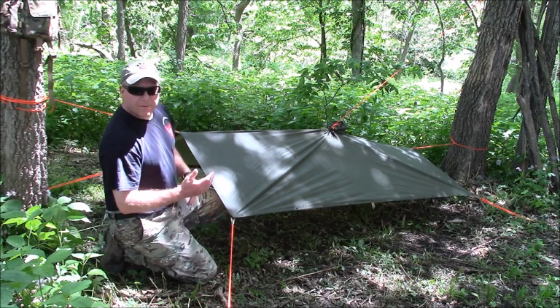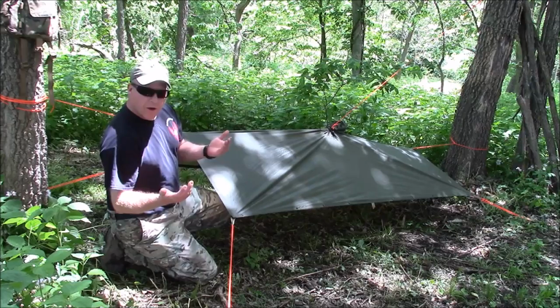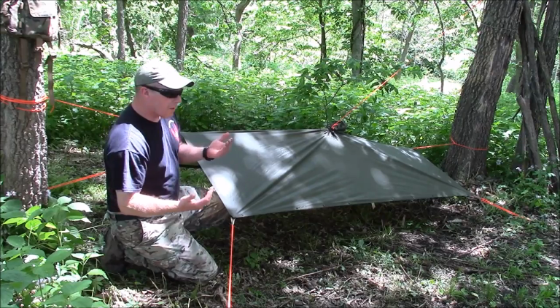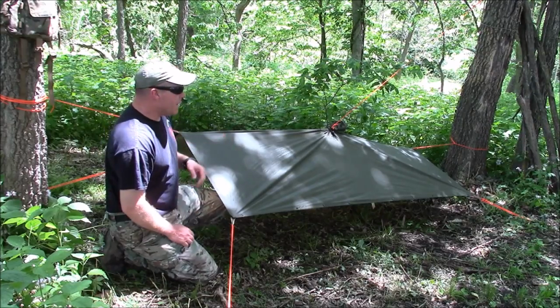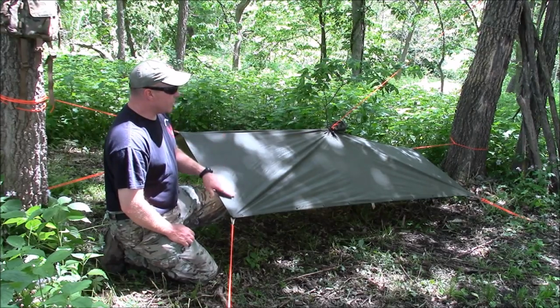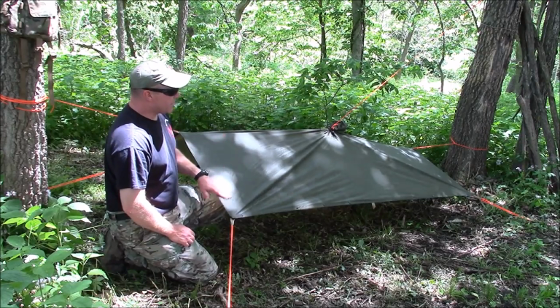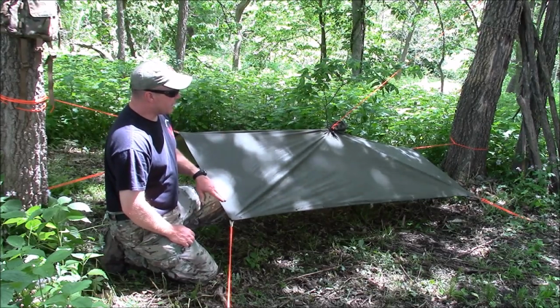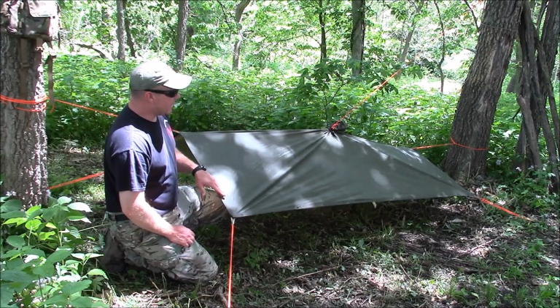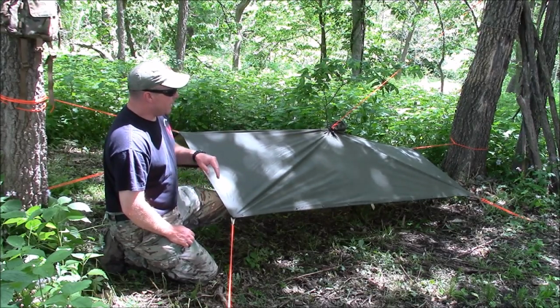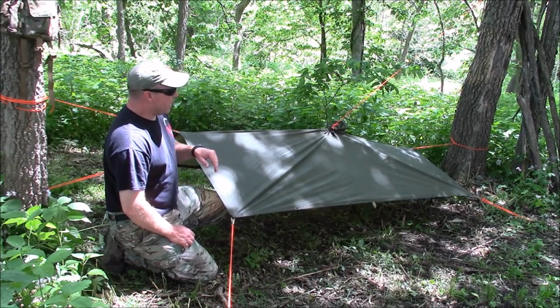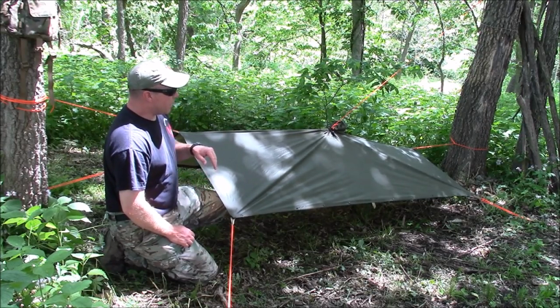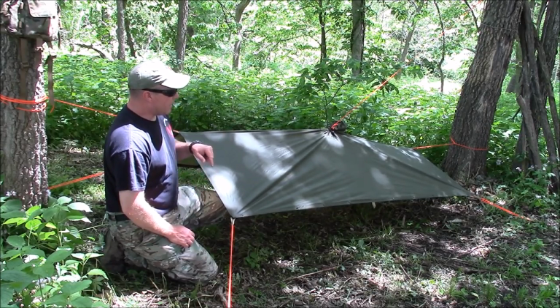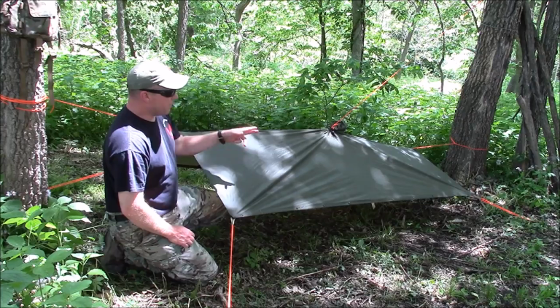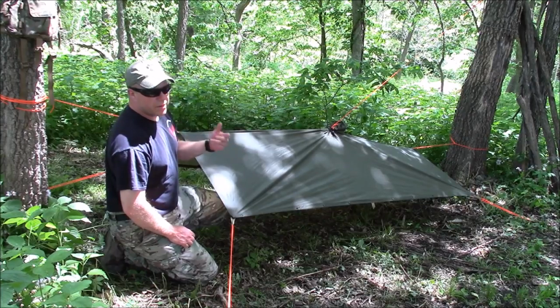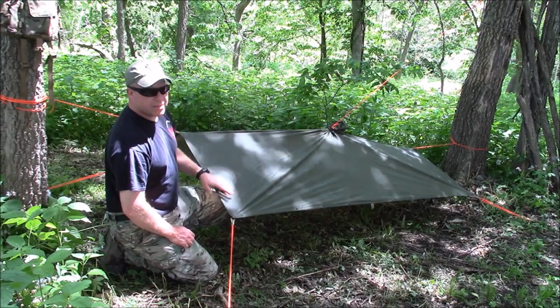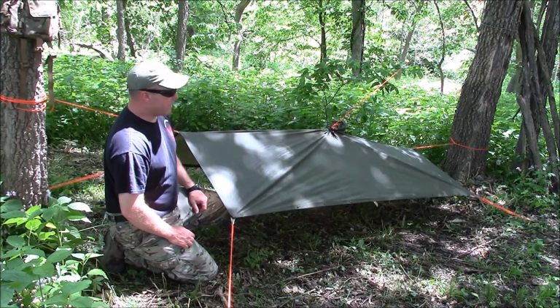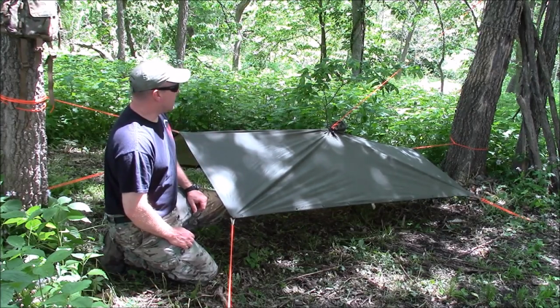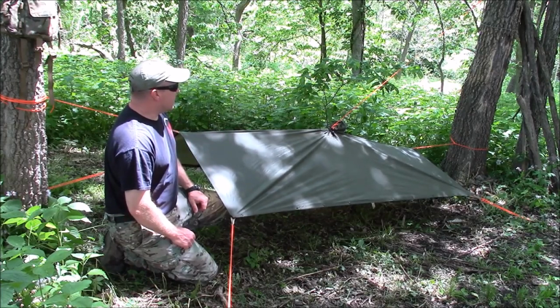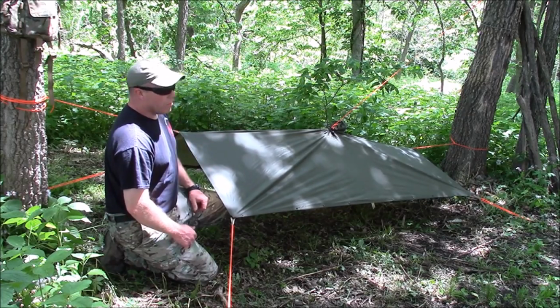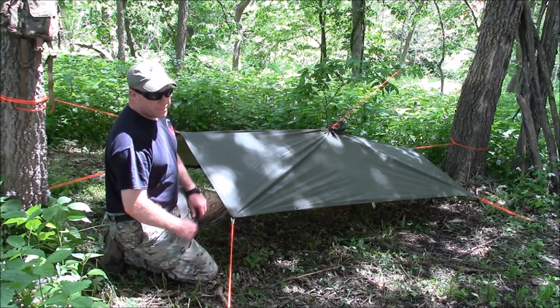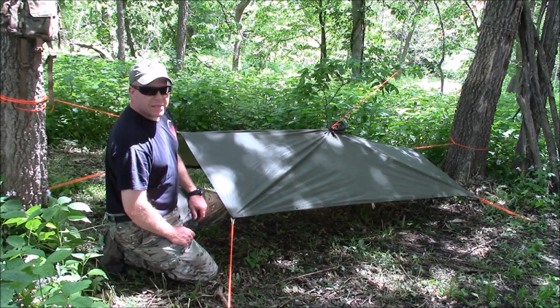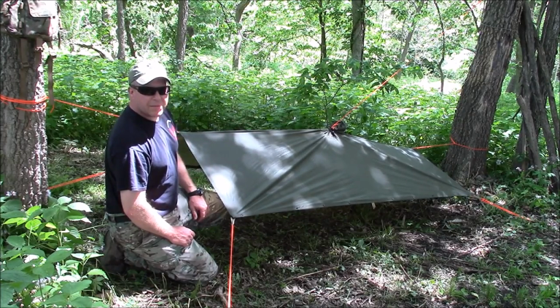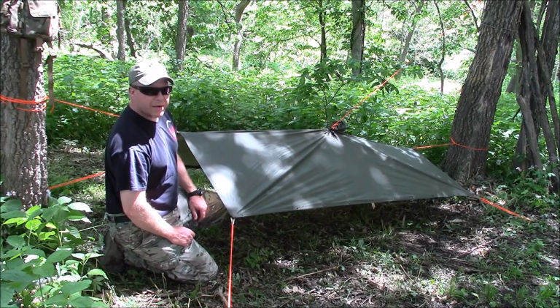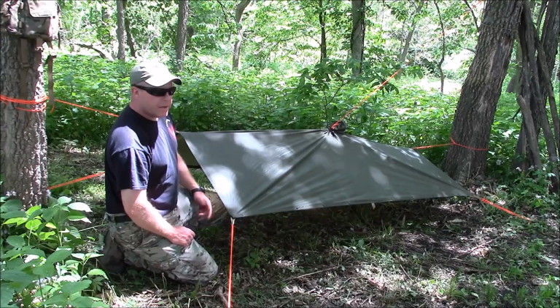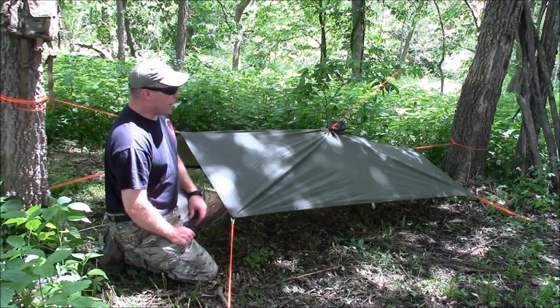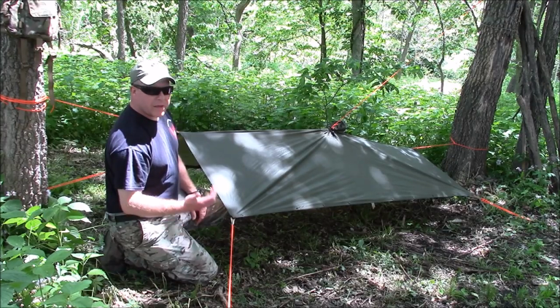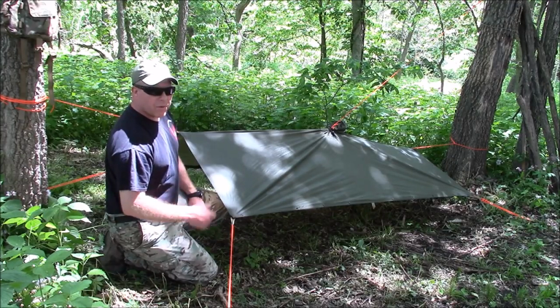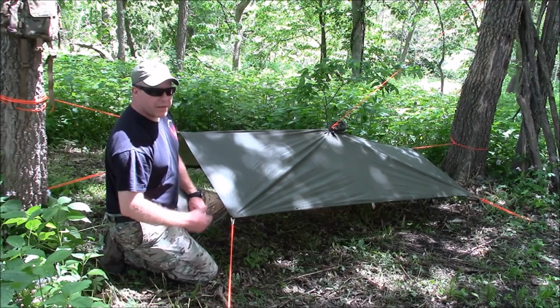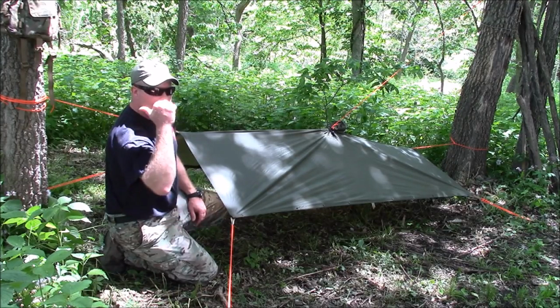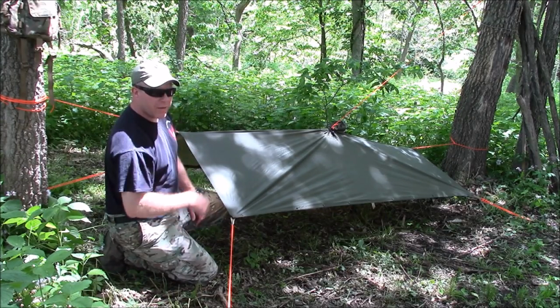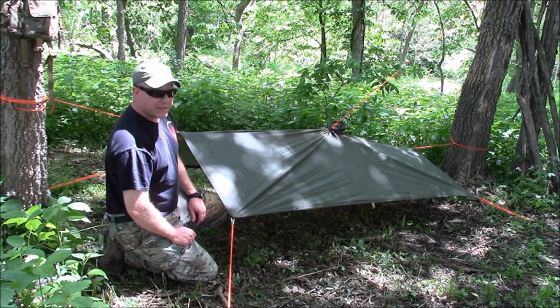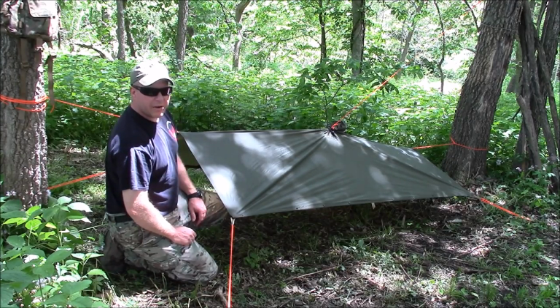Perfect? No. These do come in different sizes — there's one that's two foot longer than this standard size. So there's lots of different options out there. I'll put the link up to where you can get this and the mother canteen carrier also.